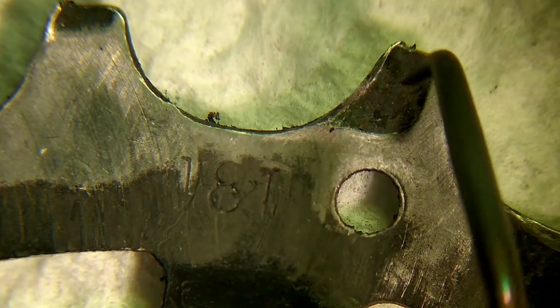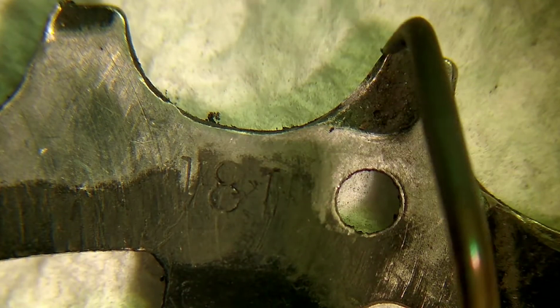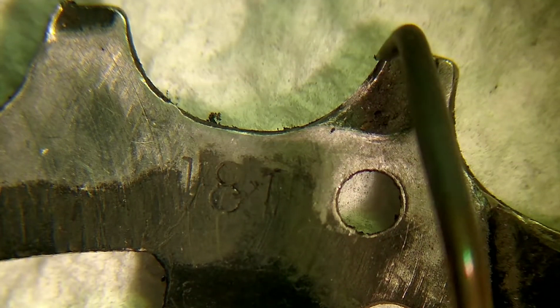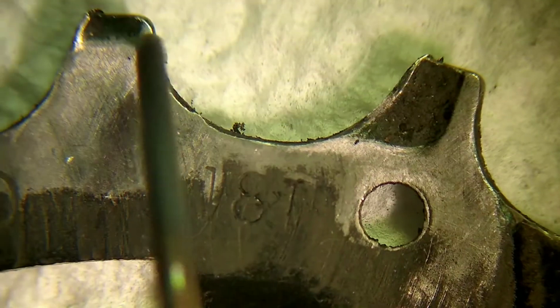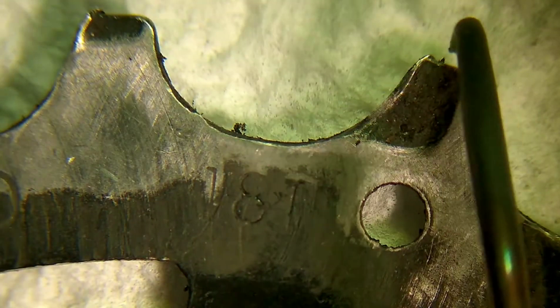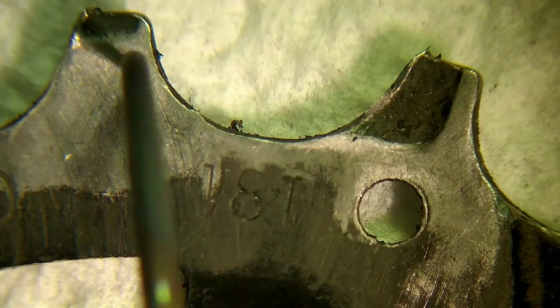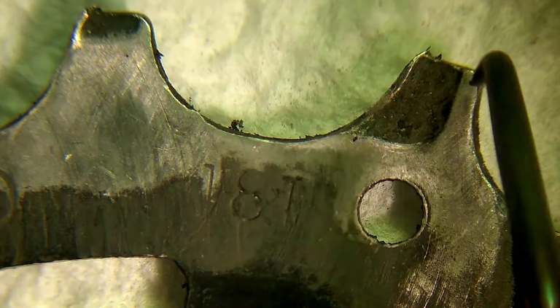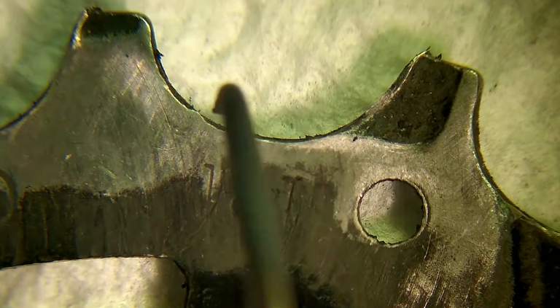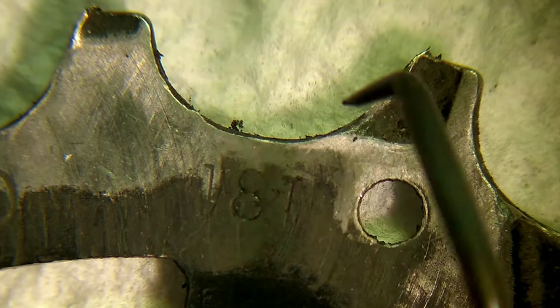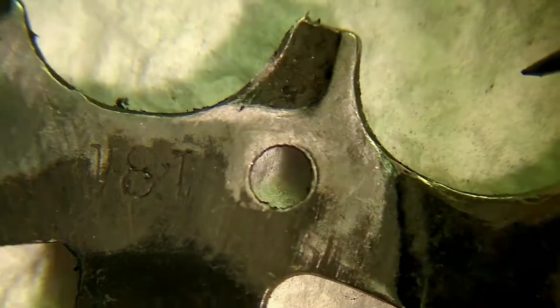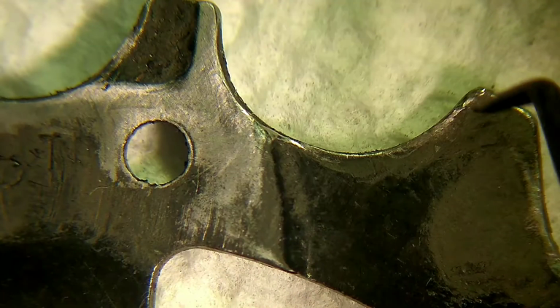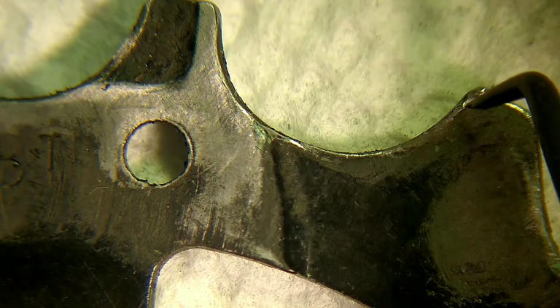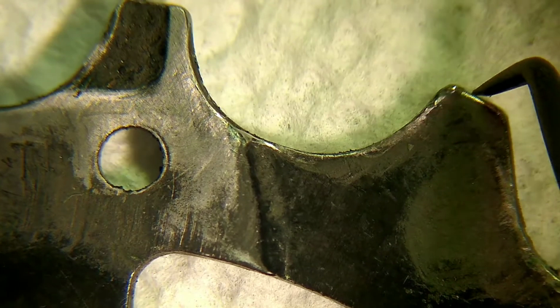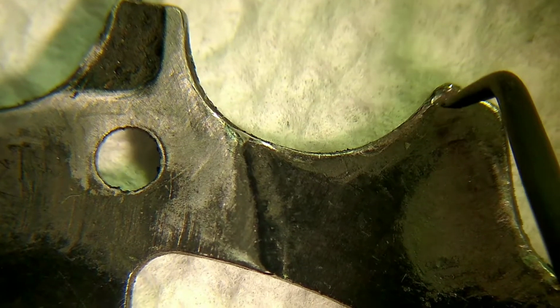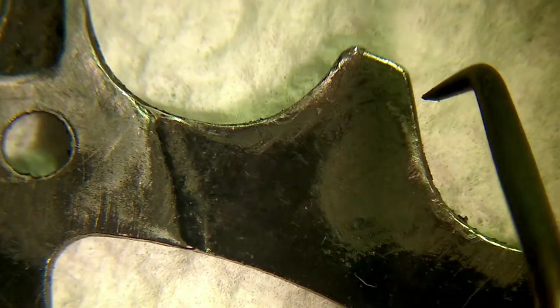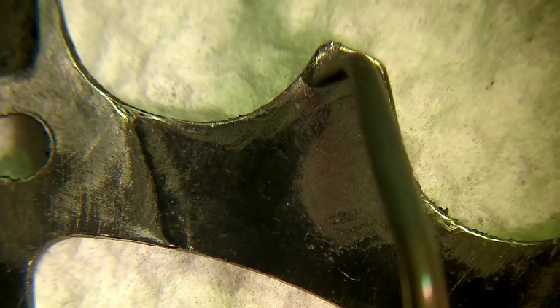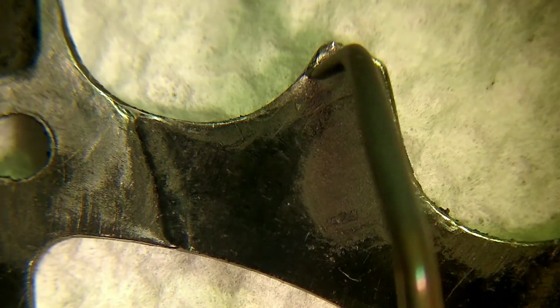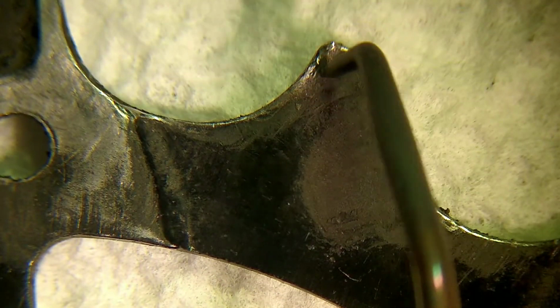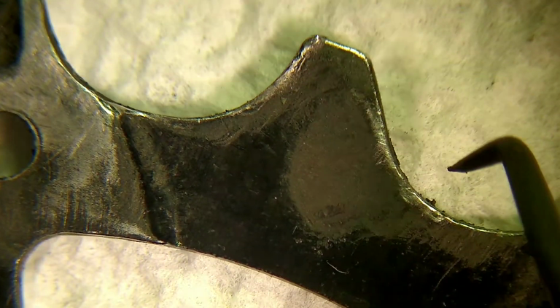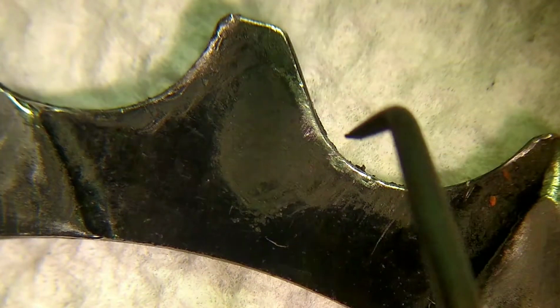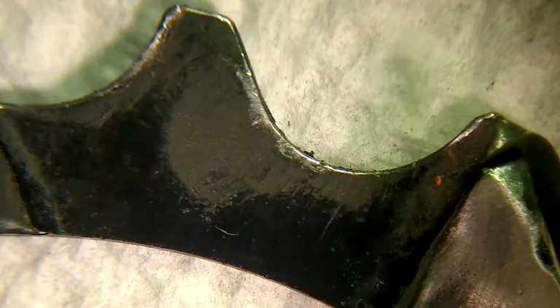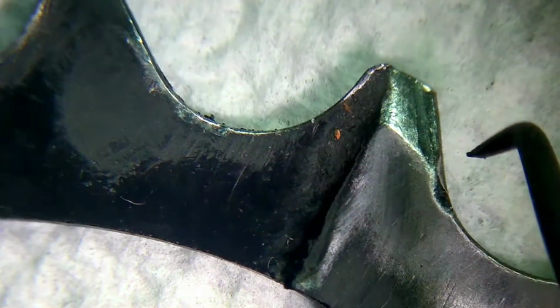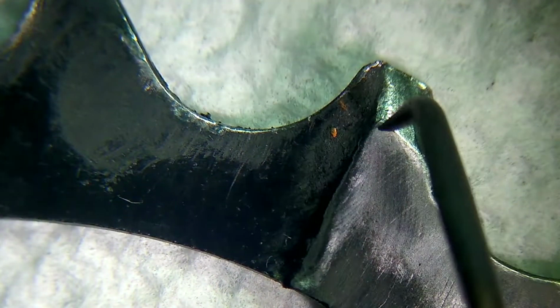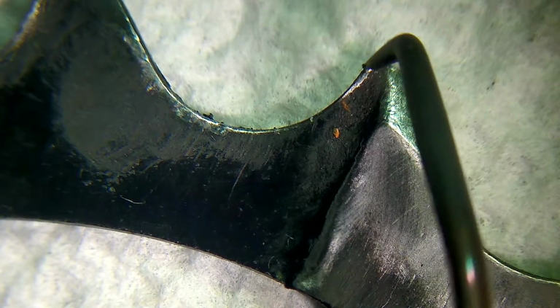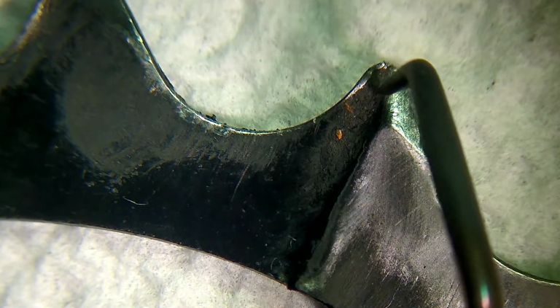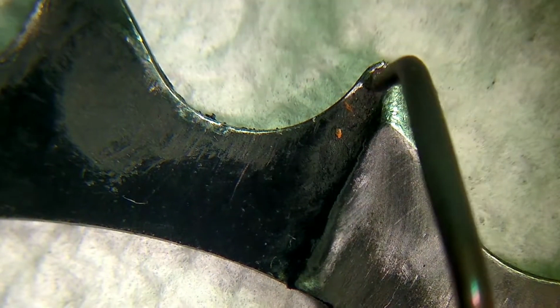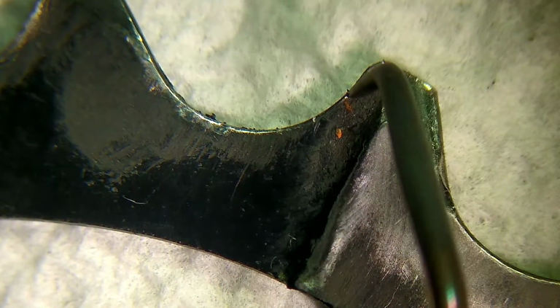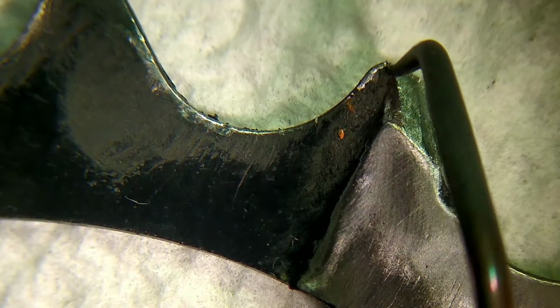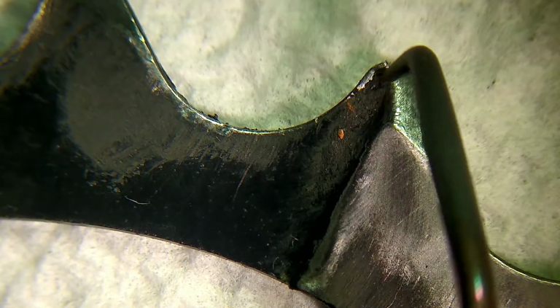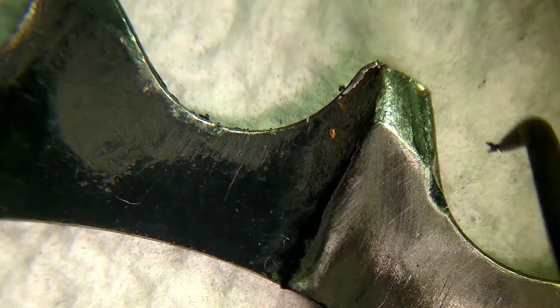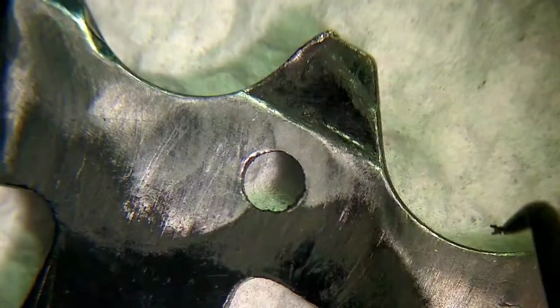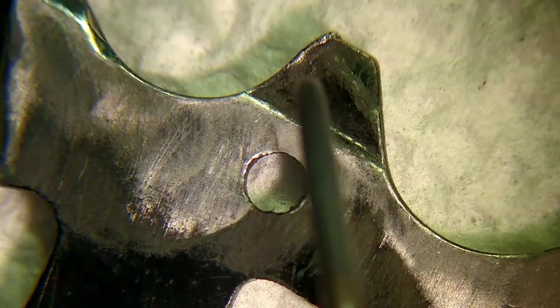I went ahead and measured using a caliper from side to side and everything appeared to be fine. It was only when you took a closer look at the cassette teeth that you could see where the problem was being caused.